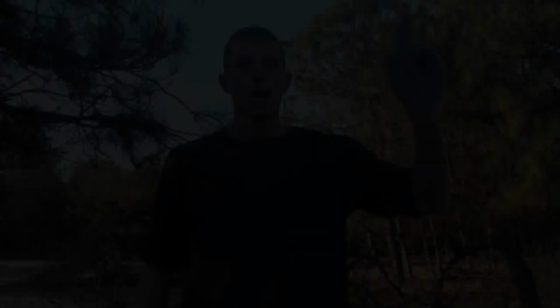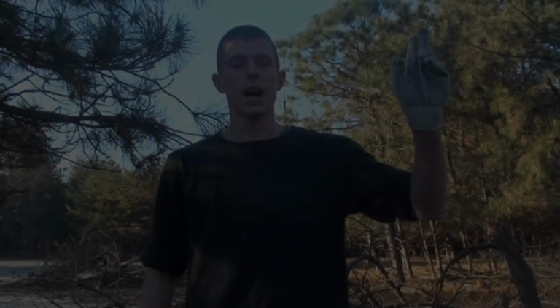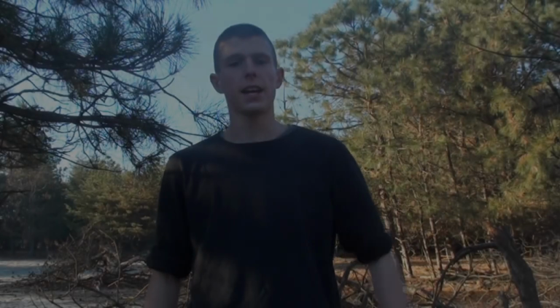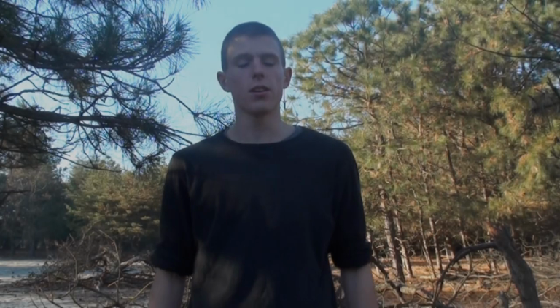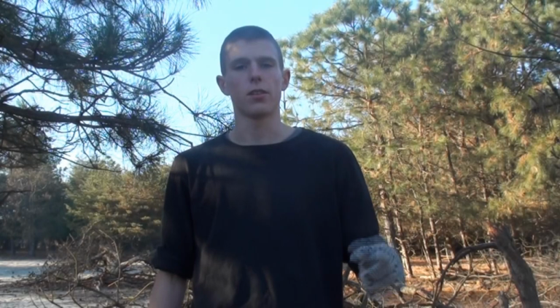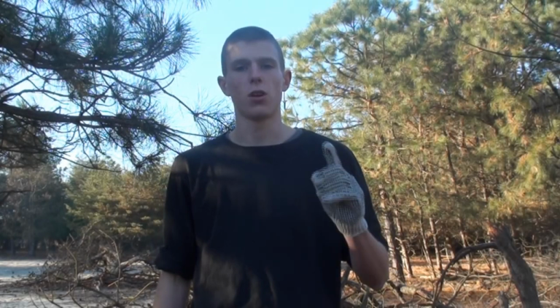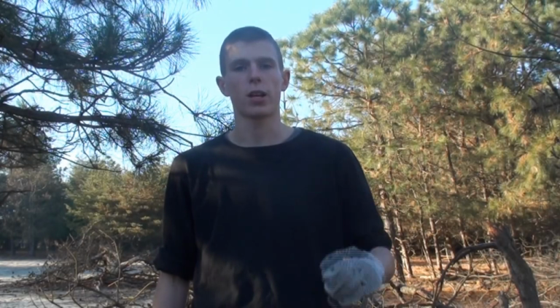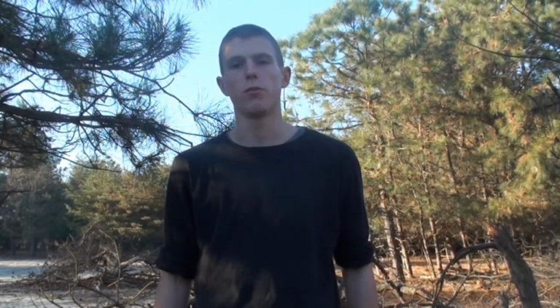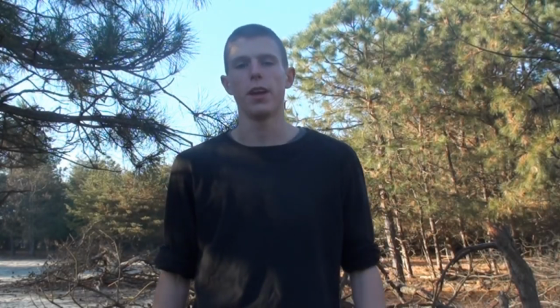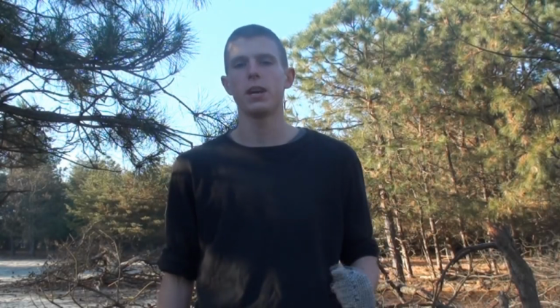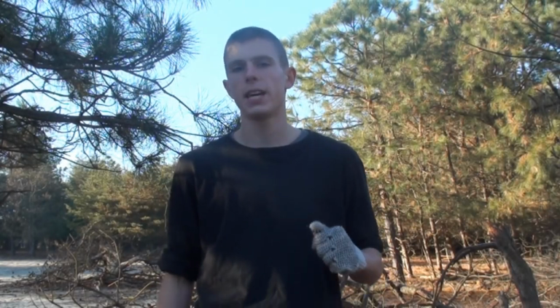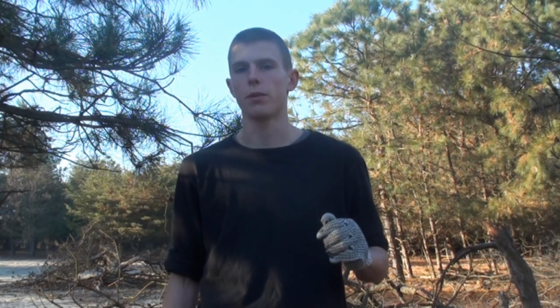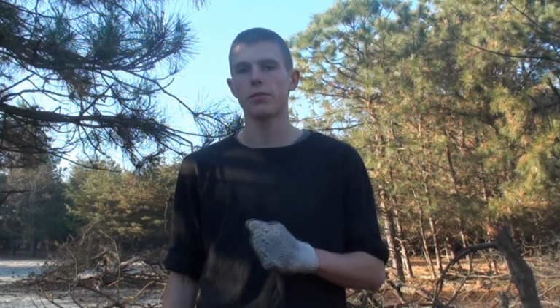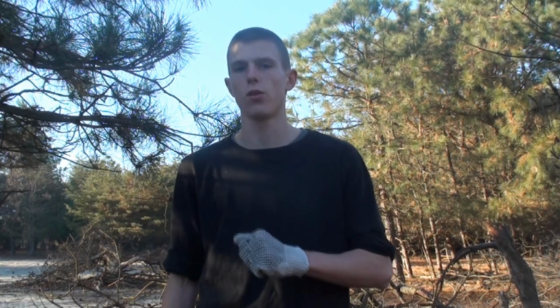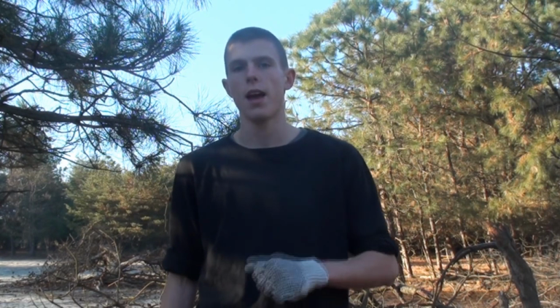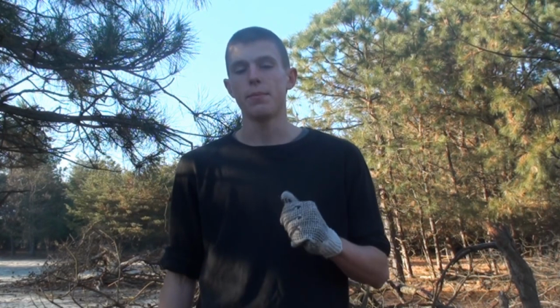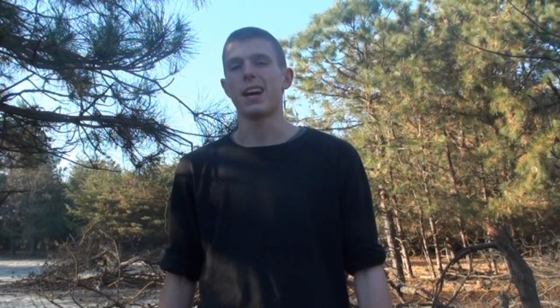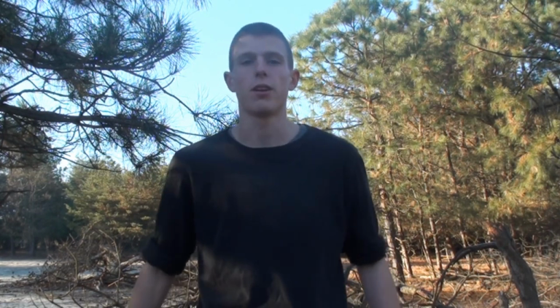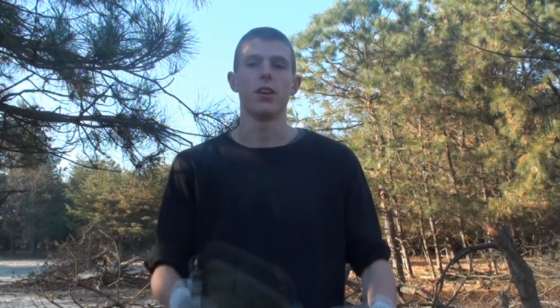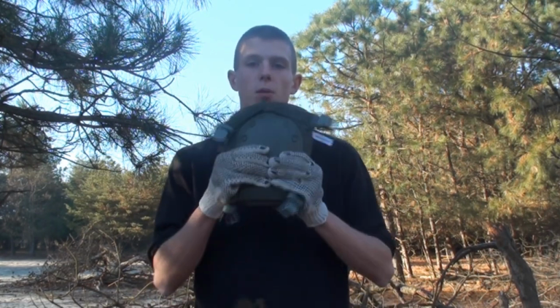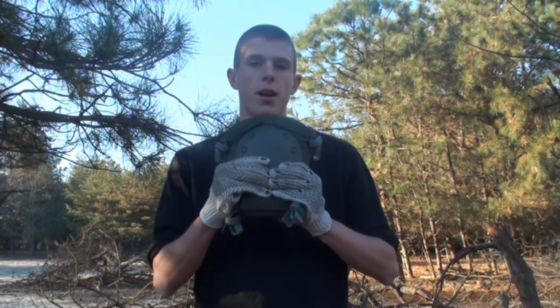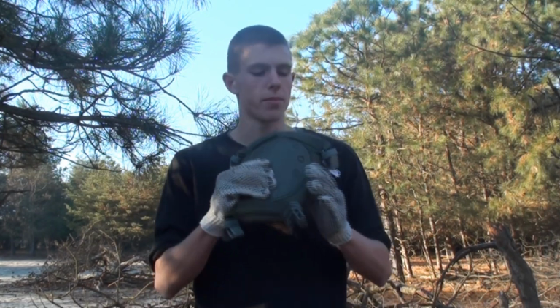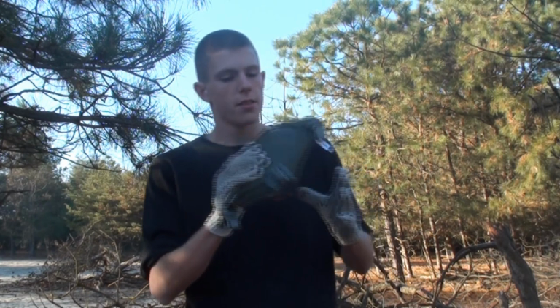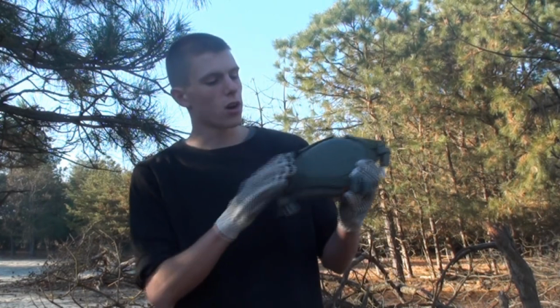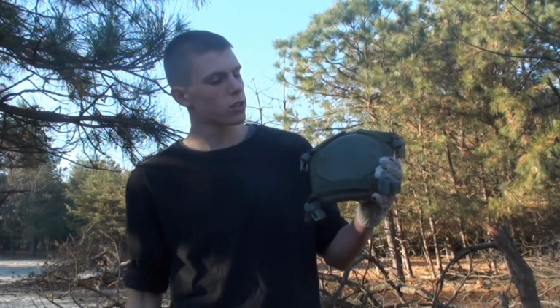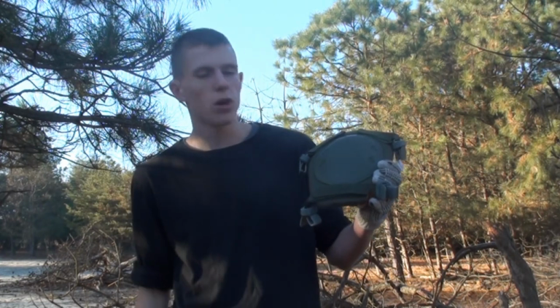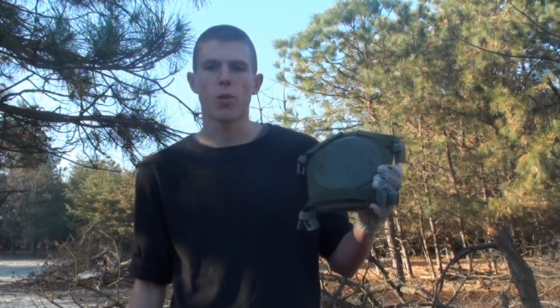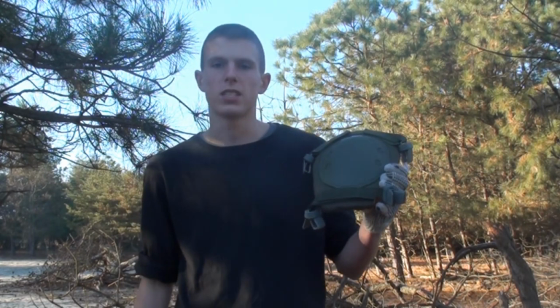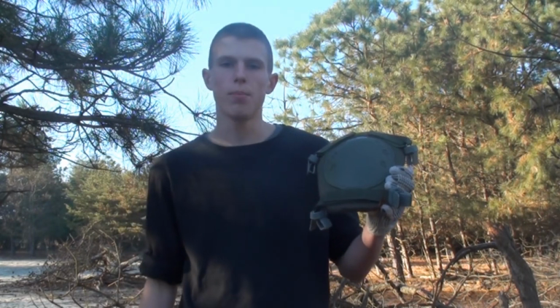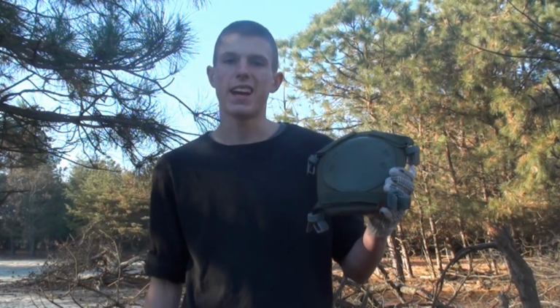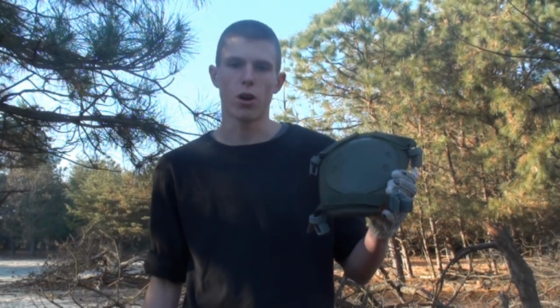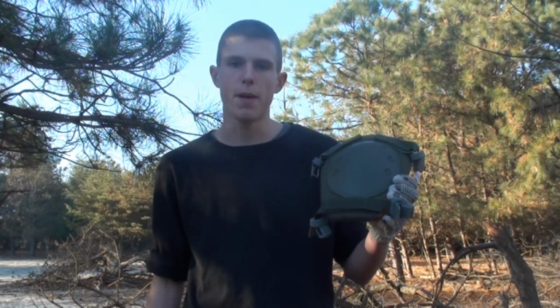Hey guys, Angus here. Got another Airsoft product review for you today. Today we're going to be taking a look at a piece of tactical gear, and that piece of tactical gear is this product right here. These are Dexter Meadow Enterprises clip-on Airsoft knee pads.